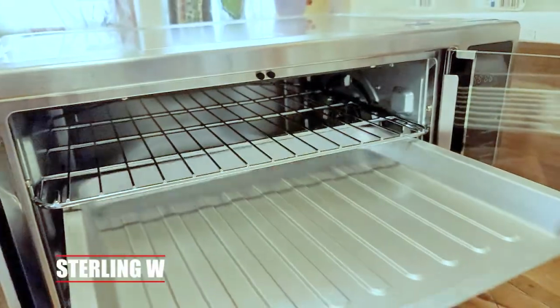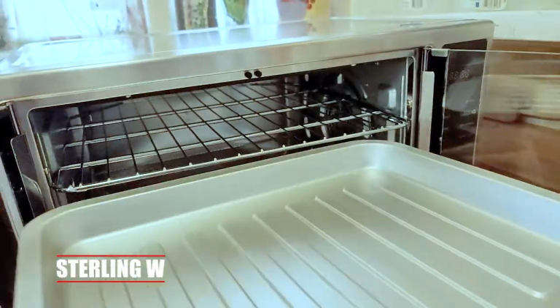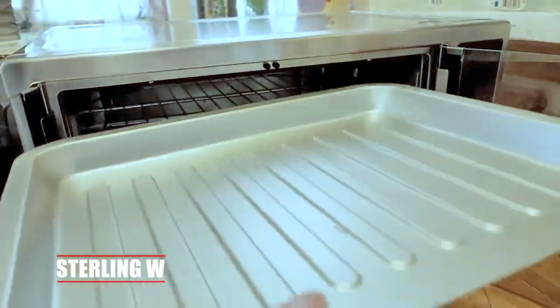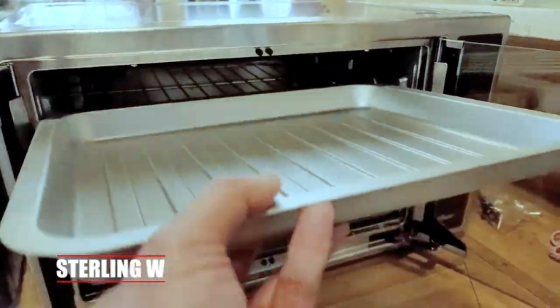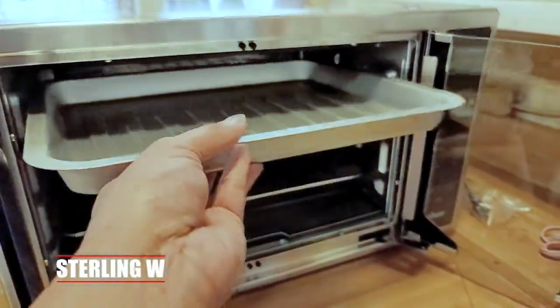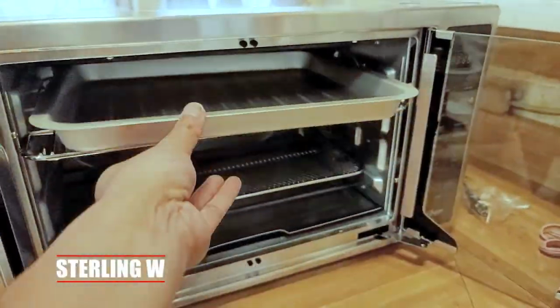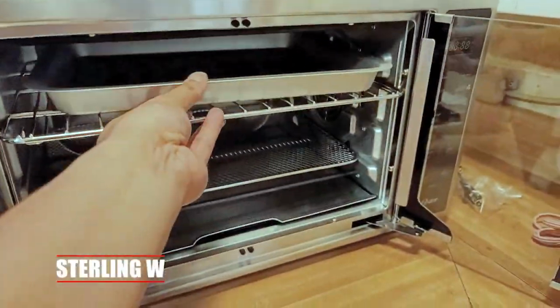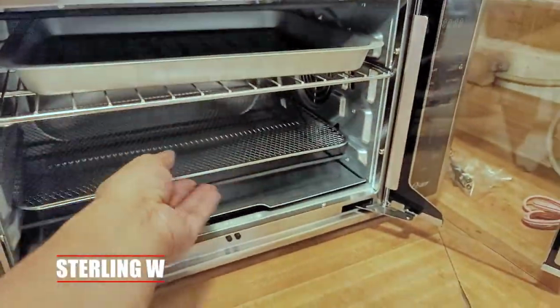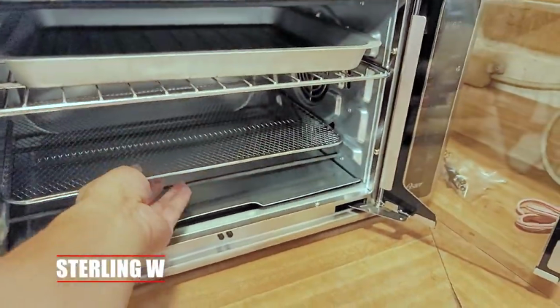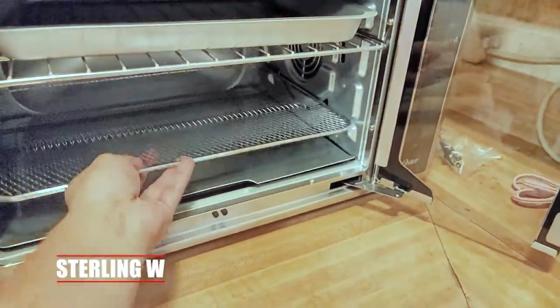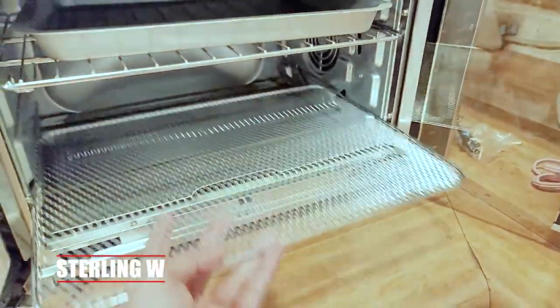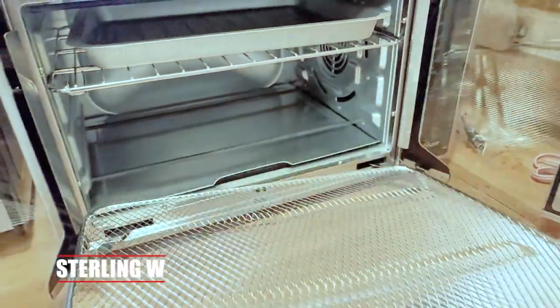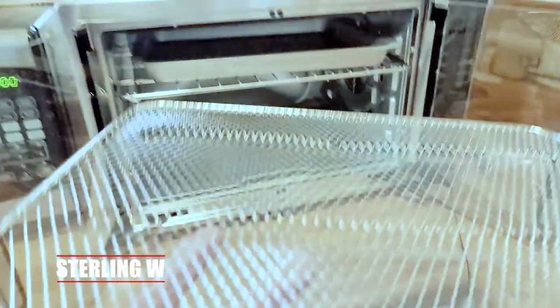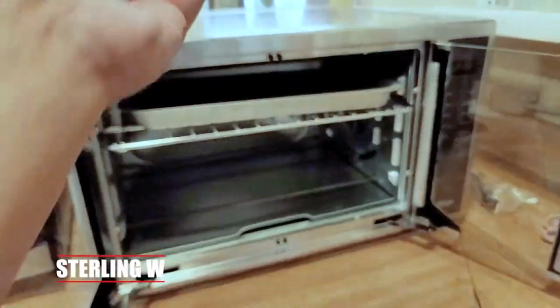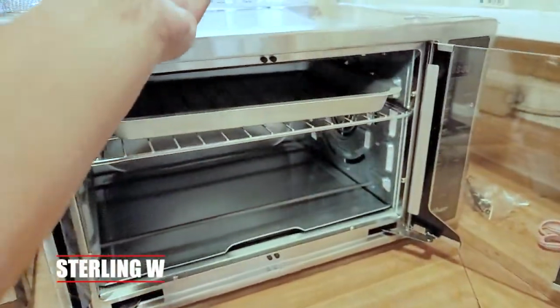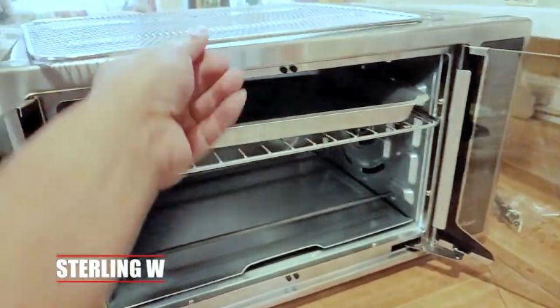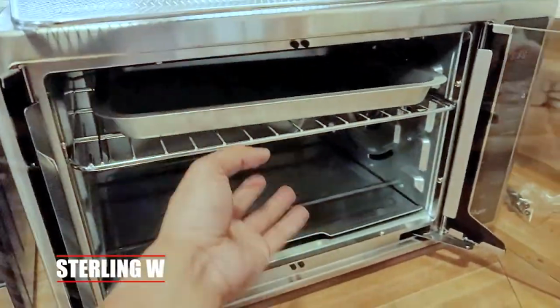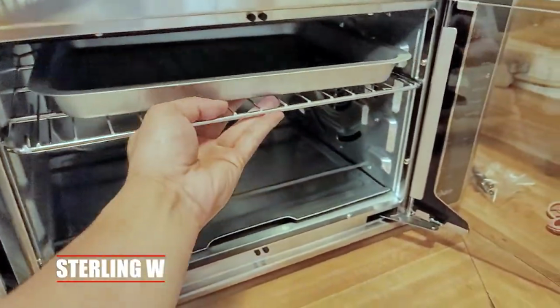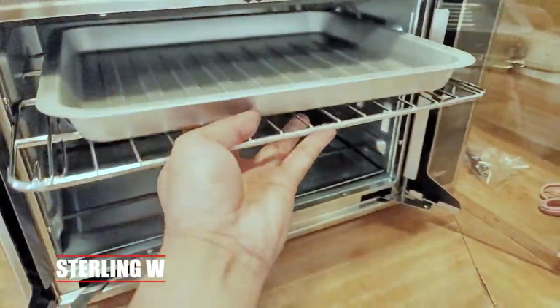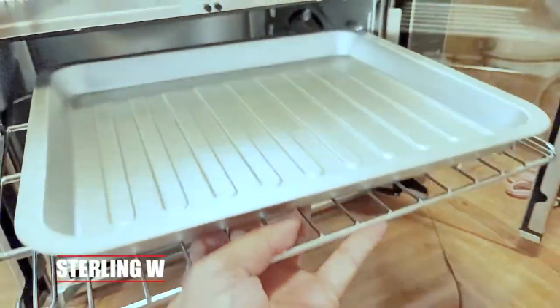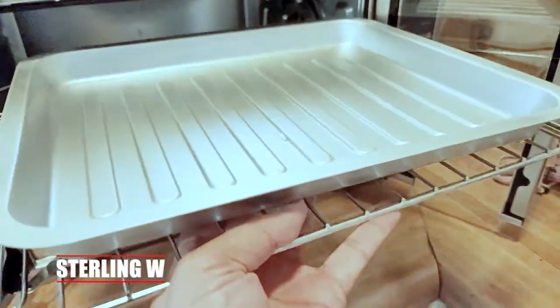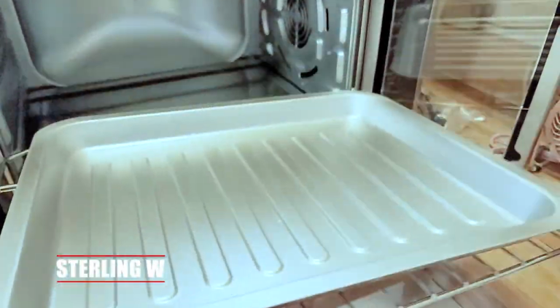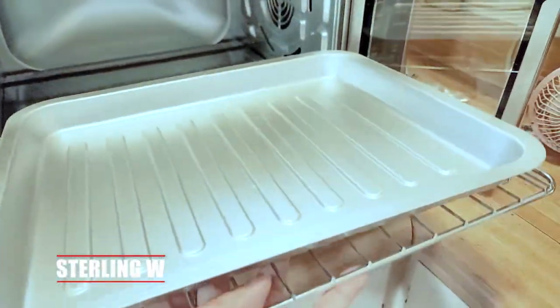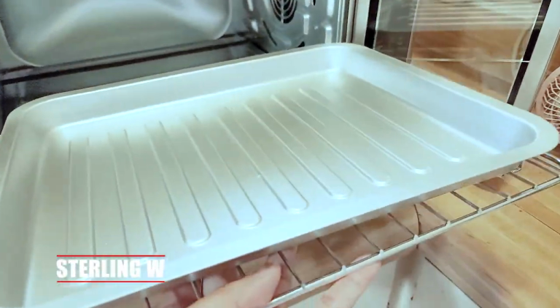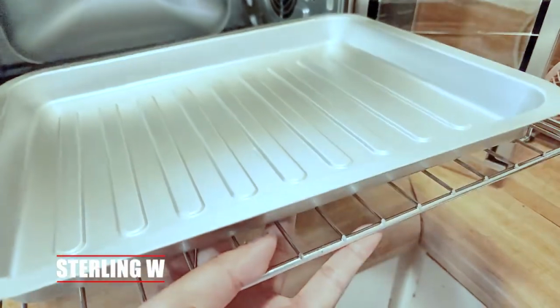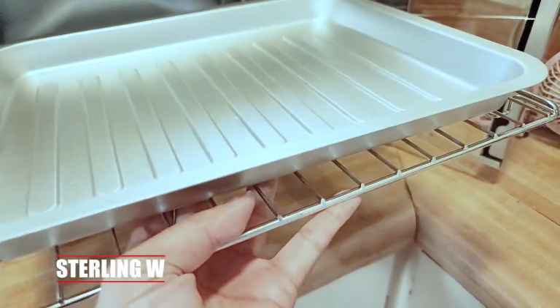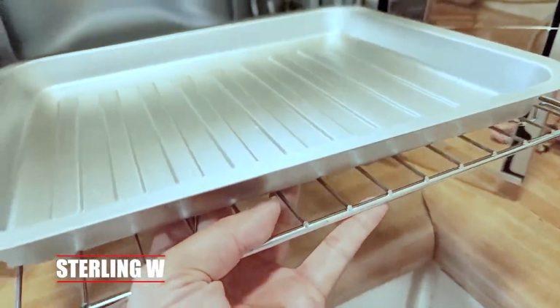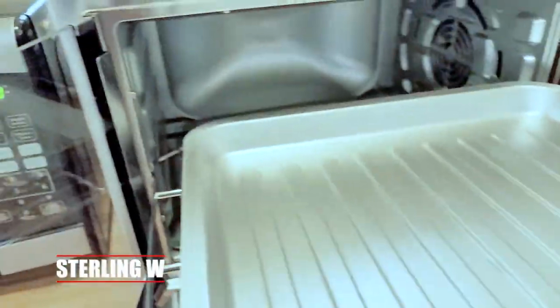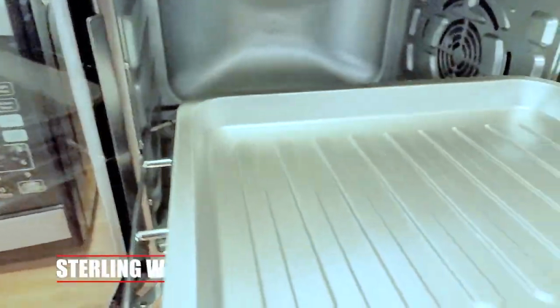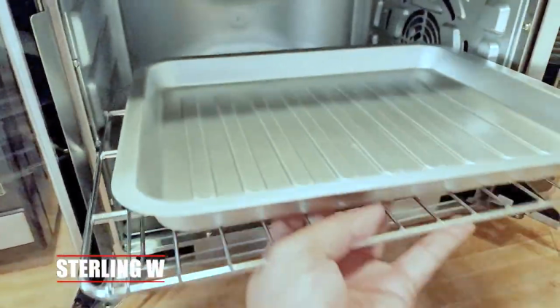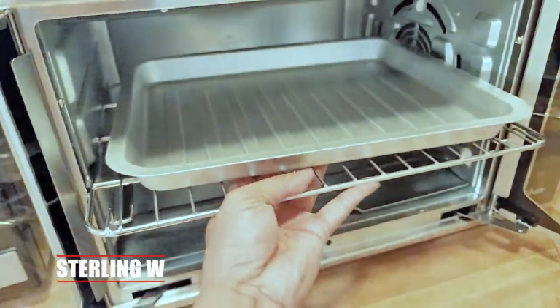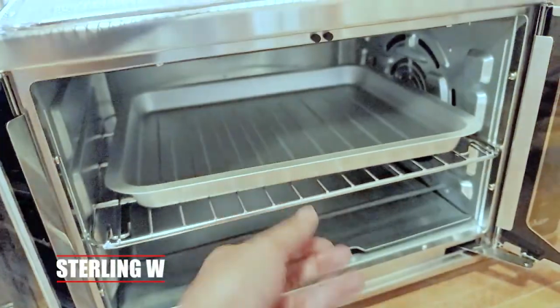I plan to probably start baking with this, because it does go up to 425 to 450 degrees — you can actually bake things with this, which my air fryer really can't do. So this would be pretty useful for a lot of other stuff that I can't air fry. I could use this oven now.